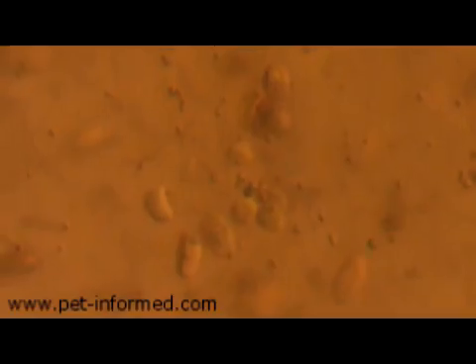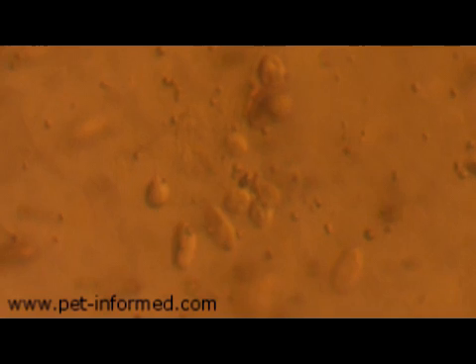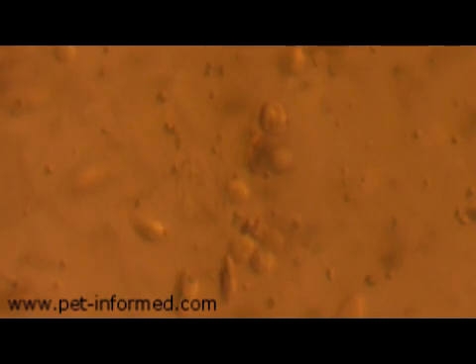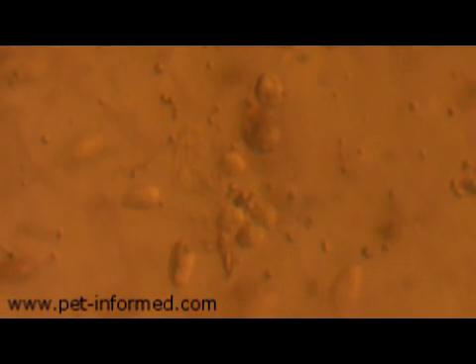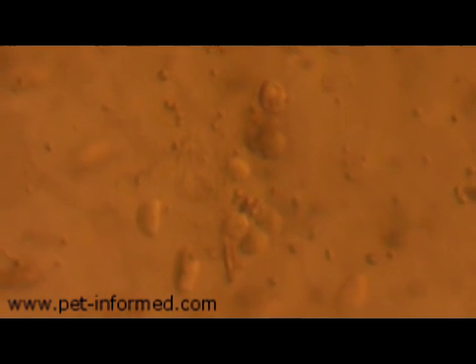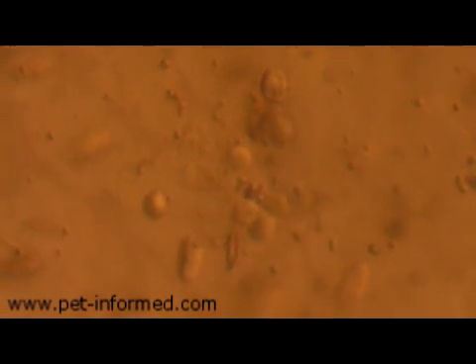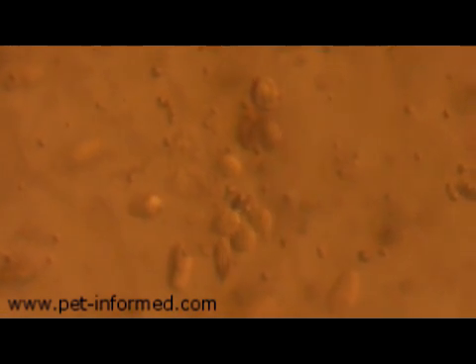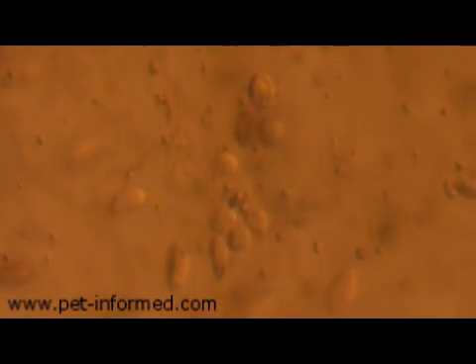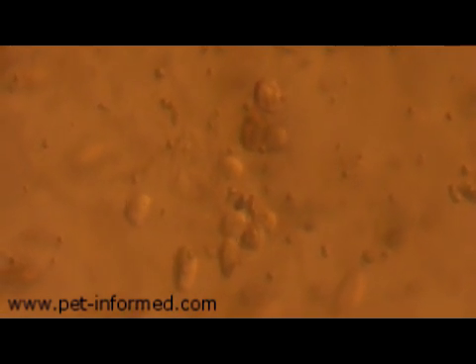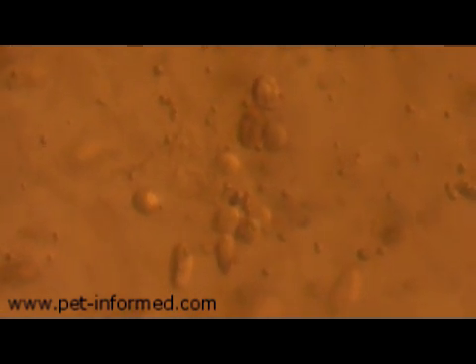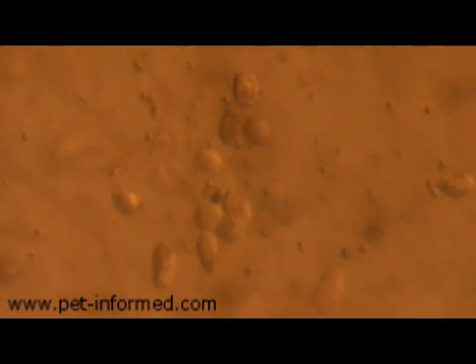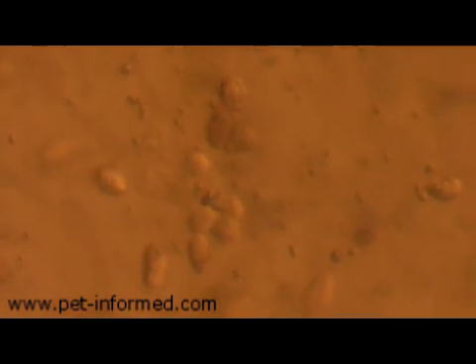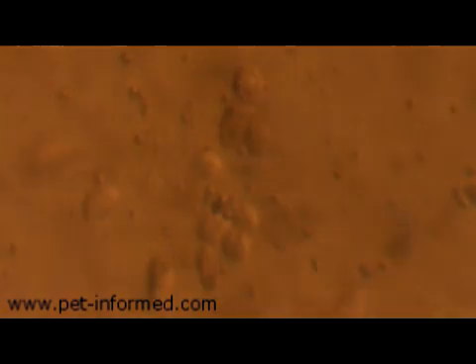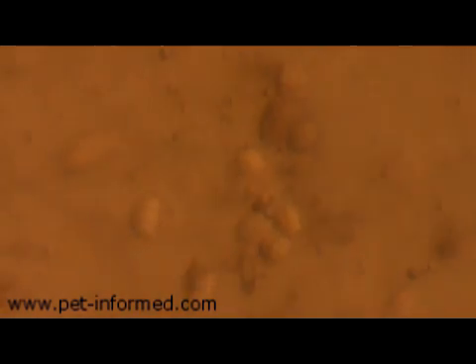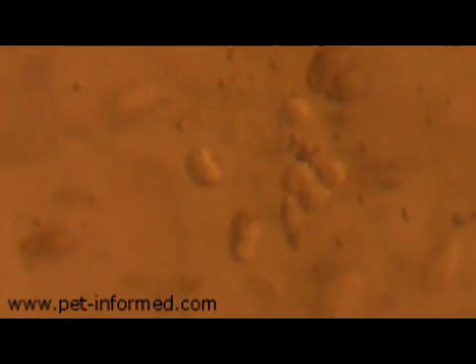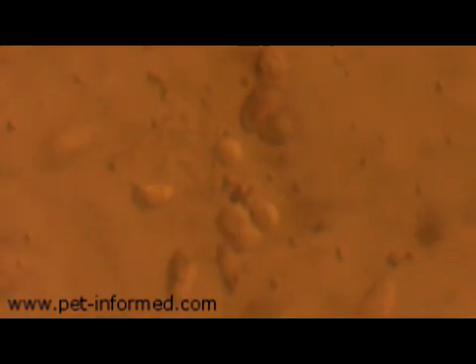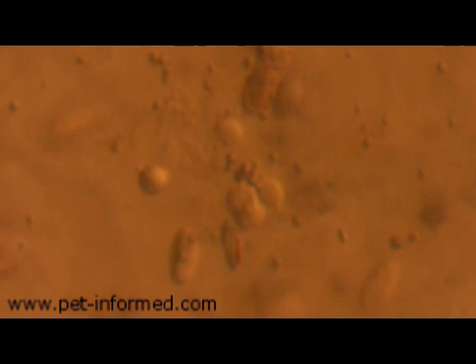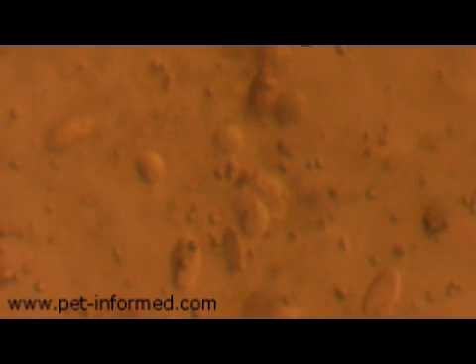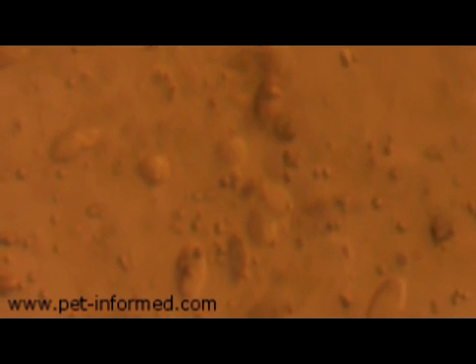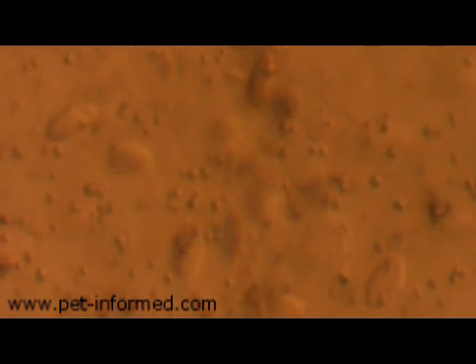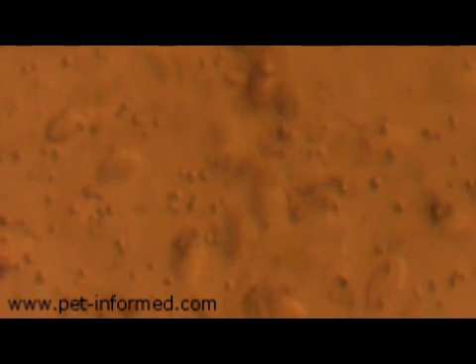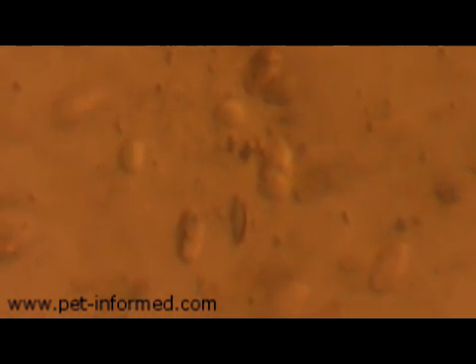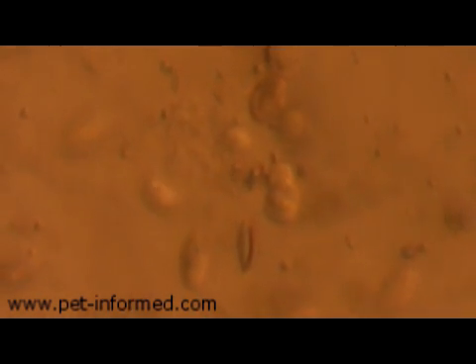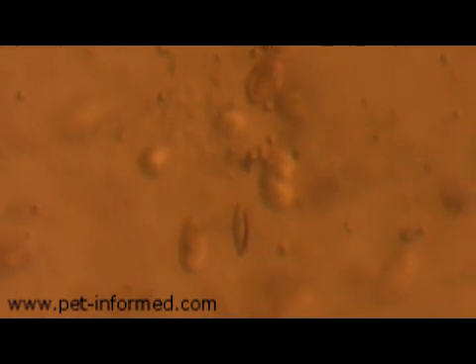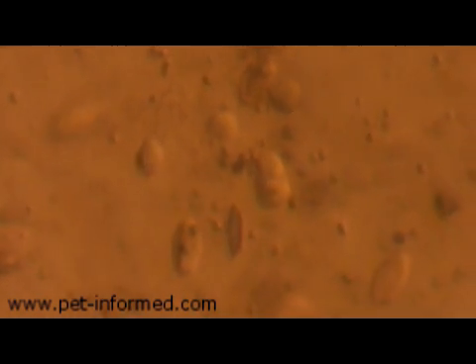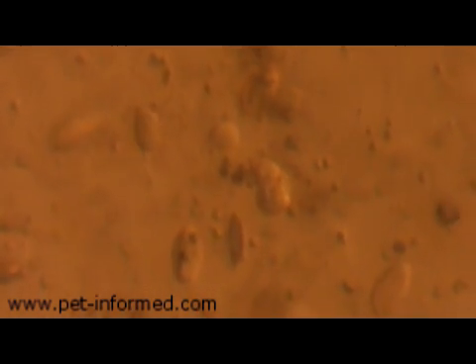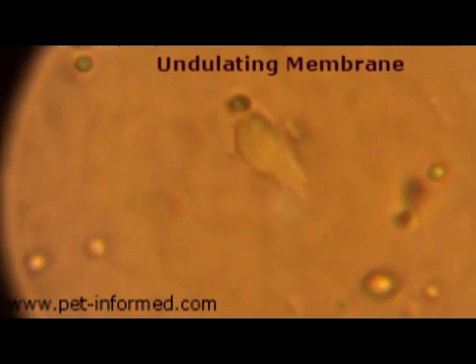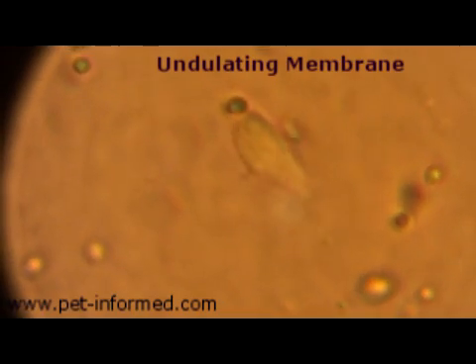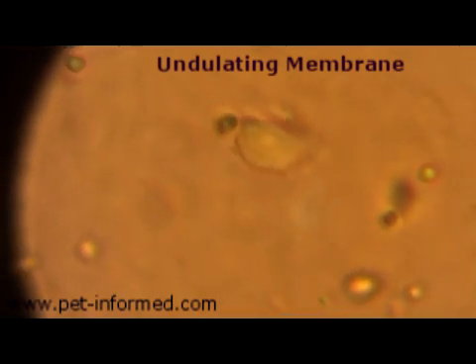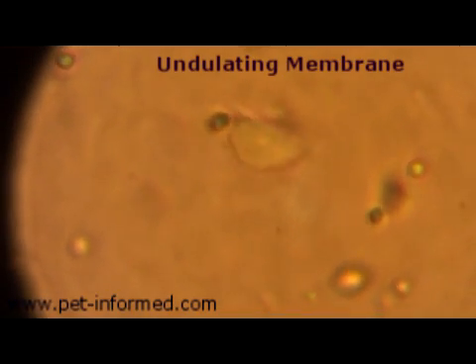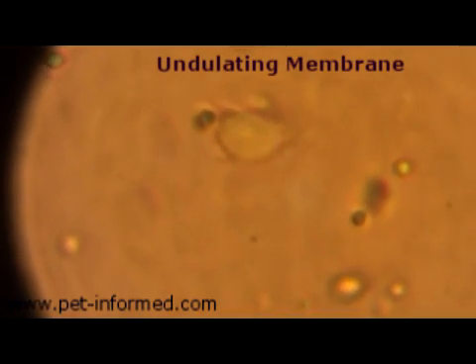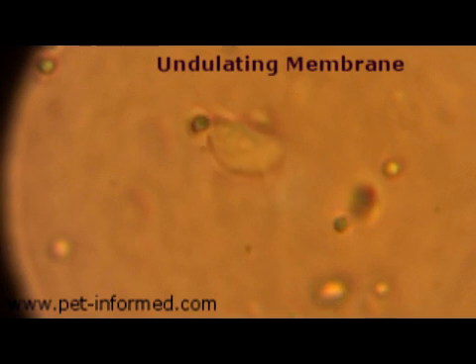When we swabbed the bird's throat and looked under the microscope, this is what we found. These organisms are bird Trichomonas organisms, otherwise known as pigeon canker or Trichomonas gallinae. This is one of the organisms in close-up.